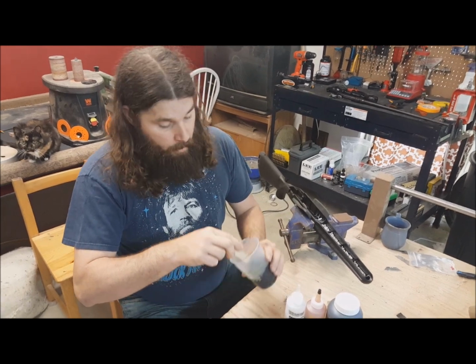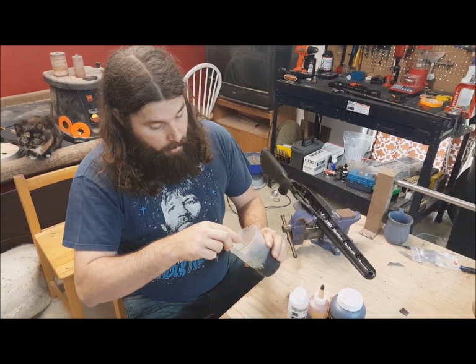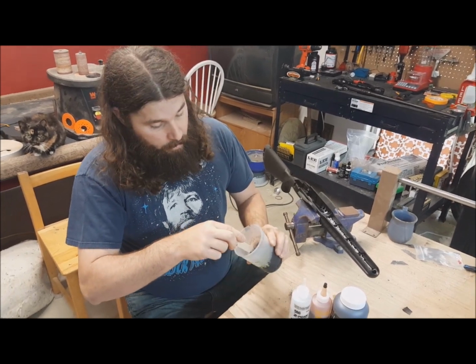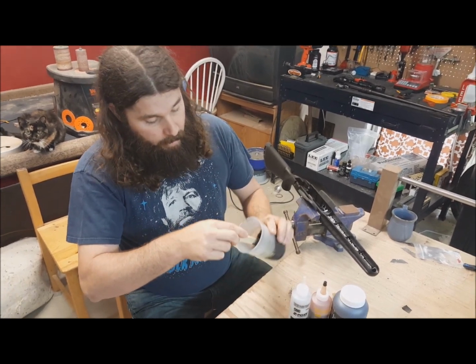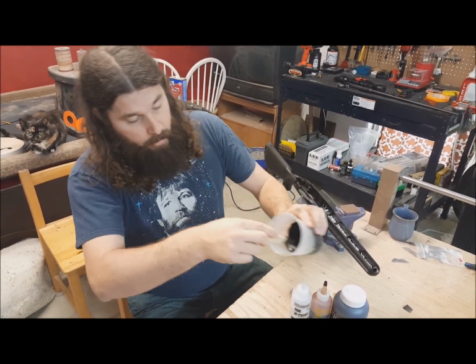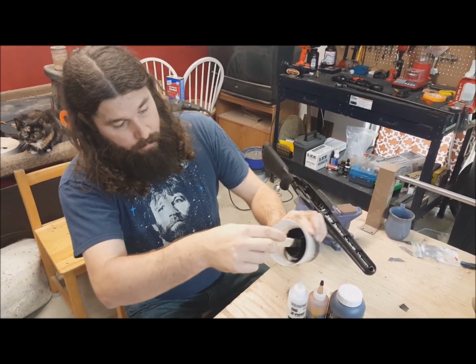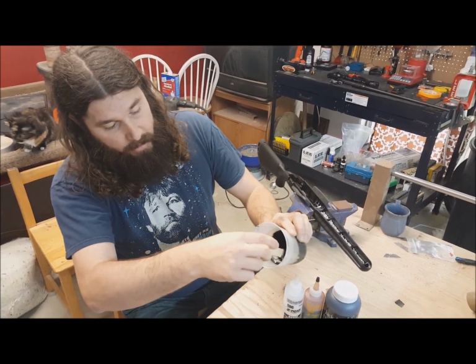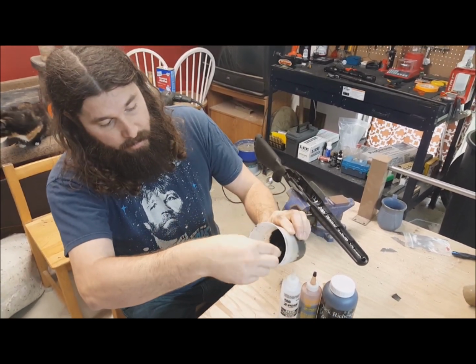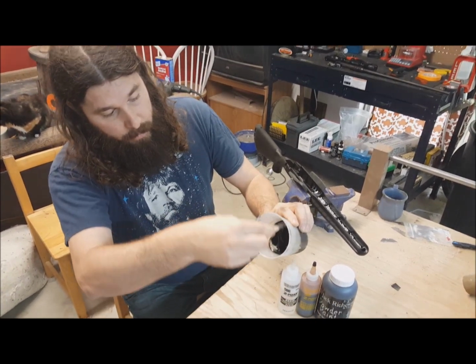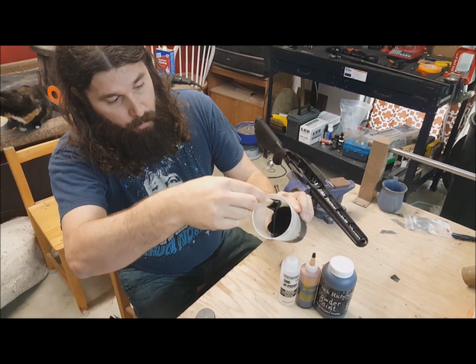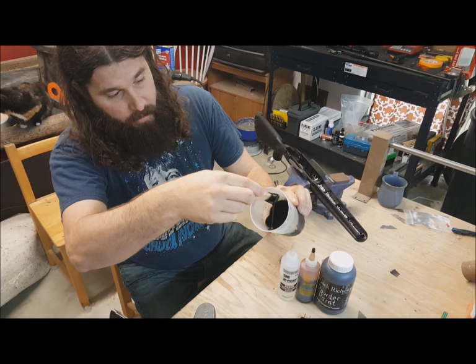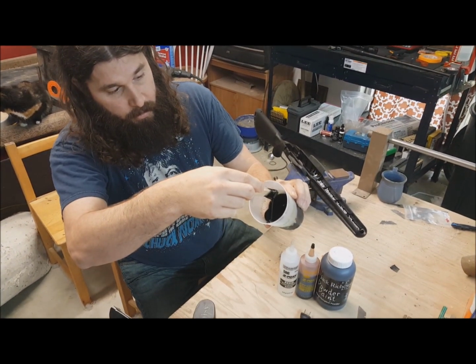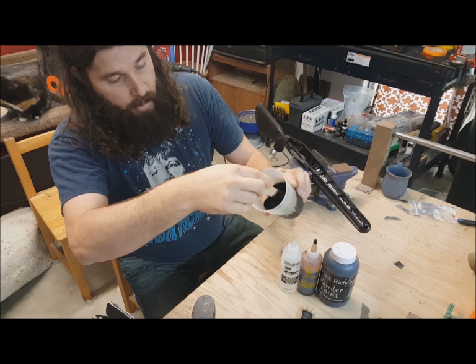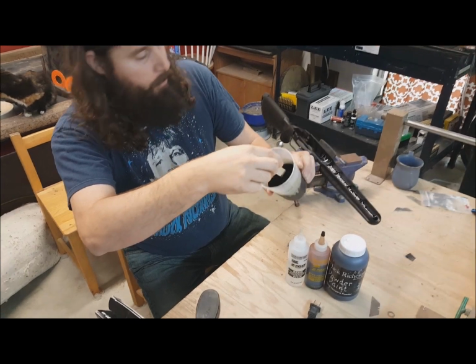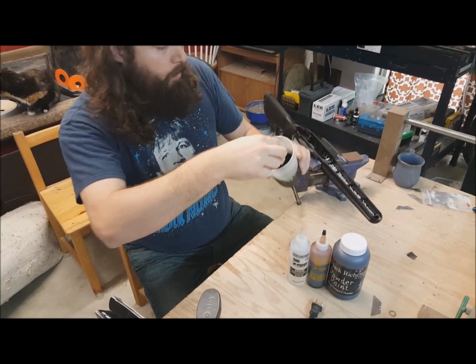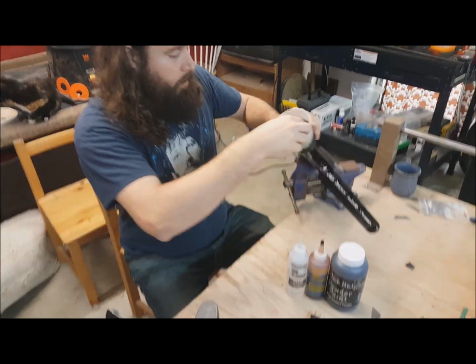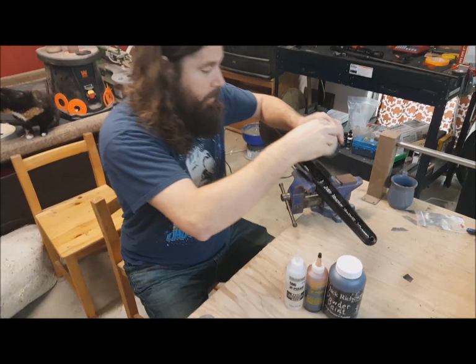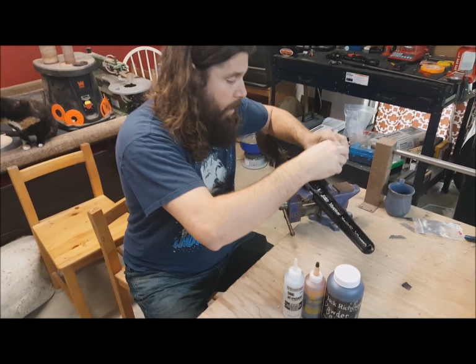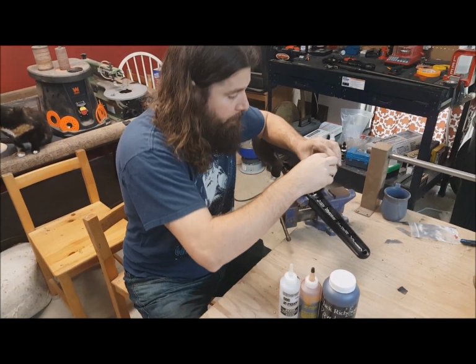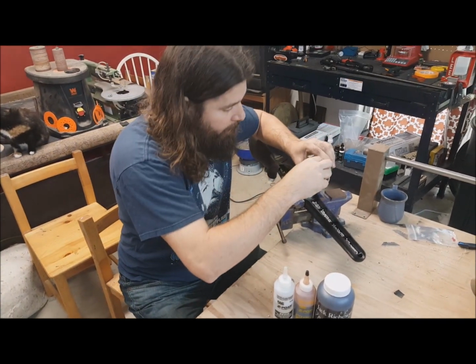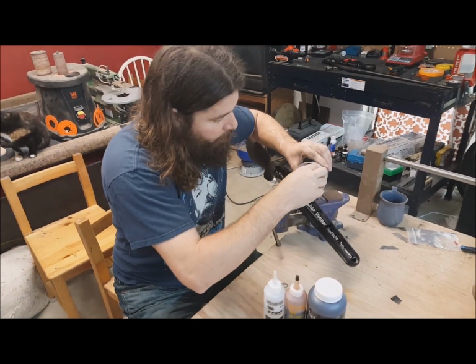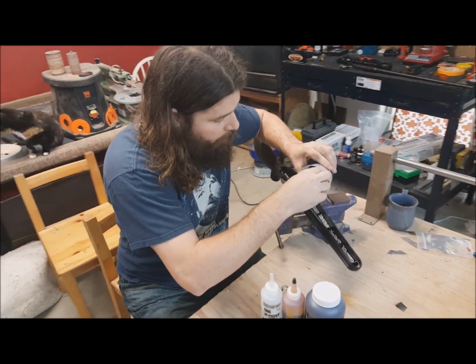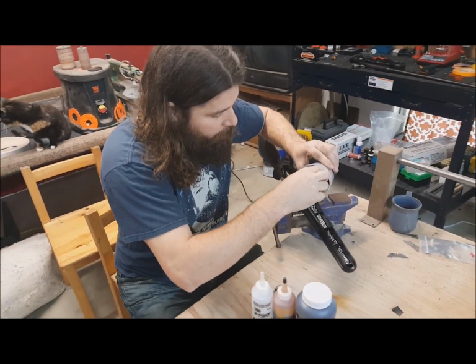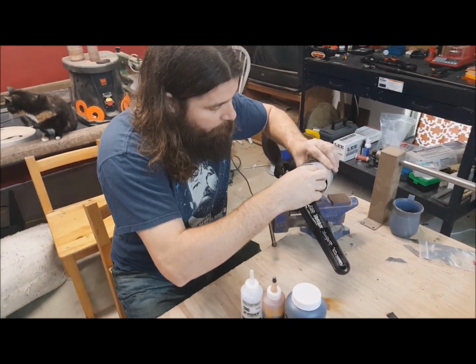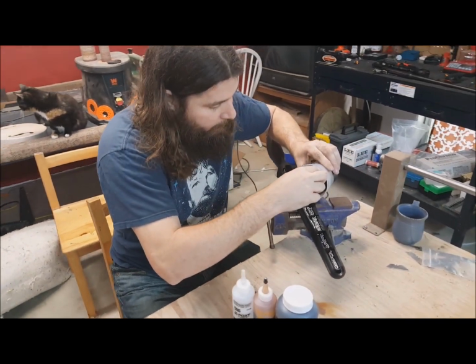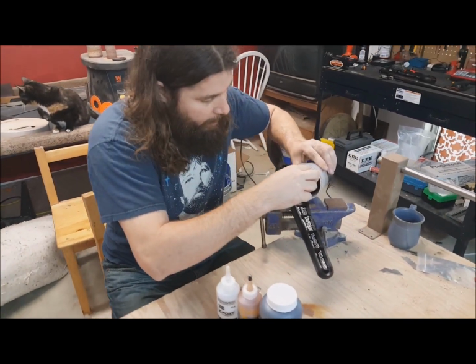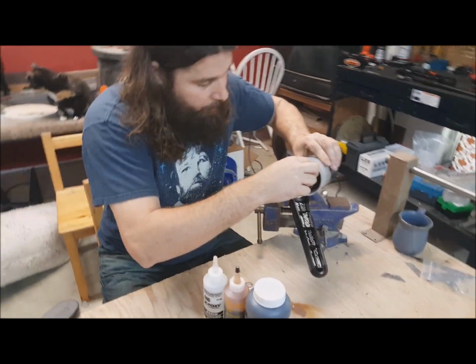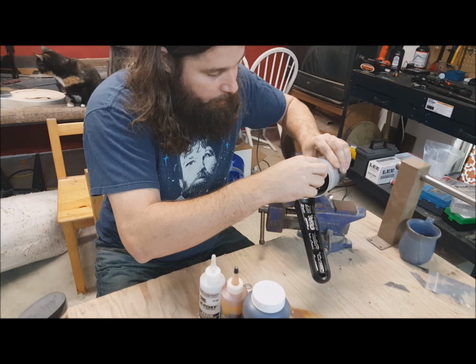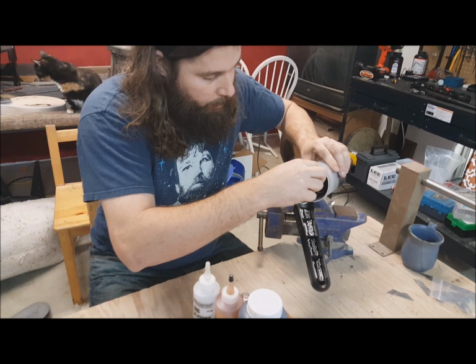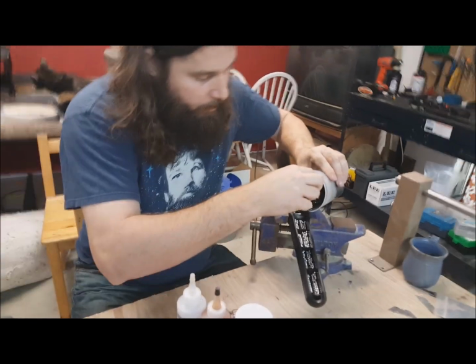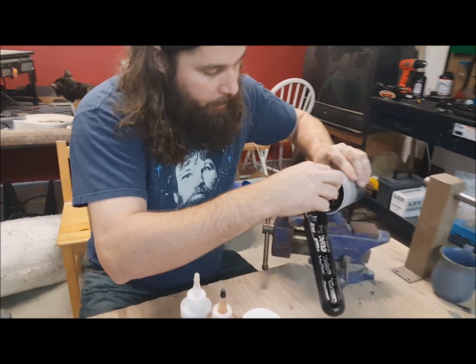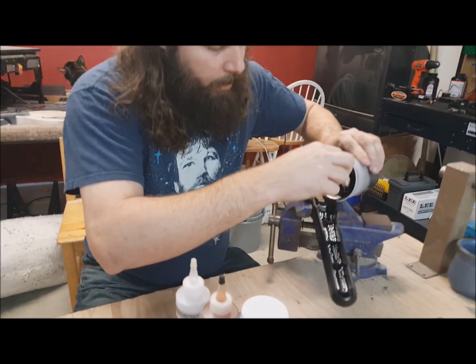Okay, we got our epoxy mixed up, it's super viscous, and then we just pour it straight in and wipe off any that gets on any of the plastic risers. It's pretty easy to clean up.